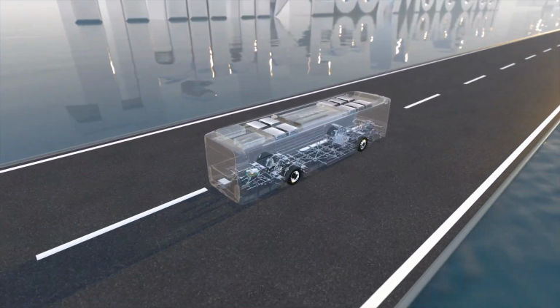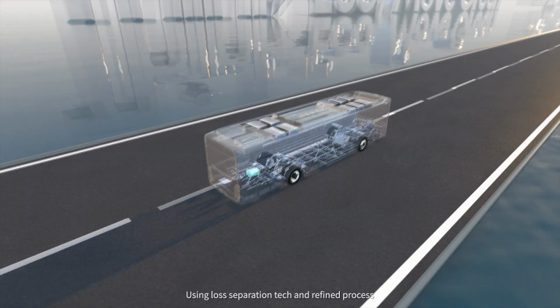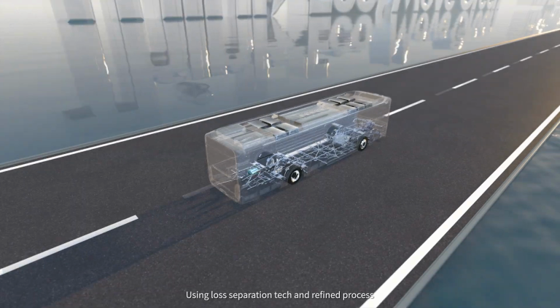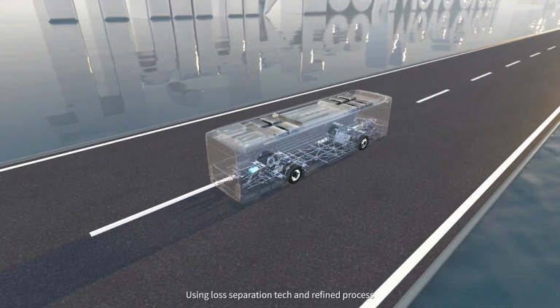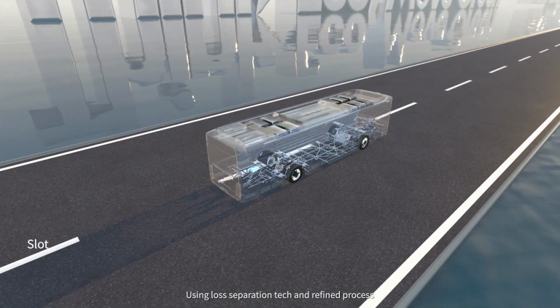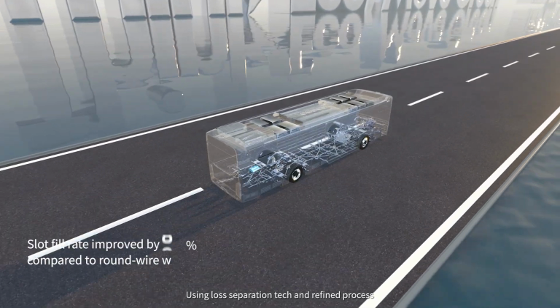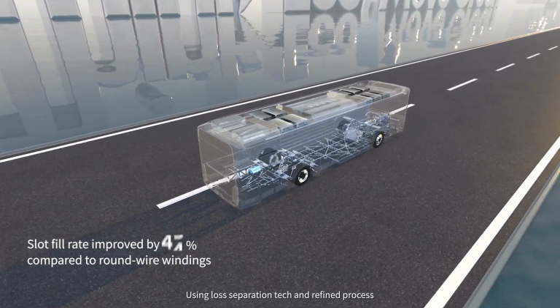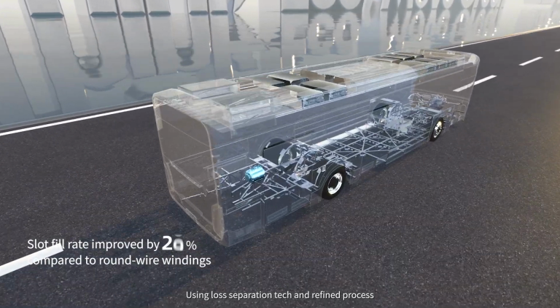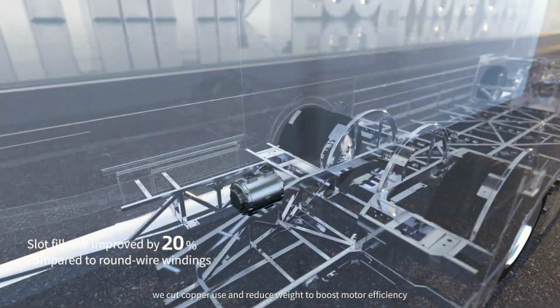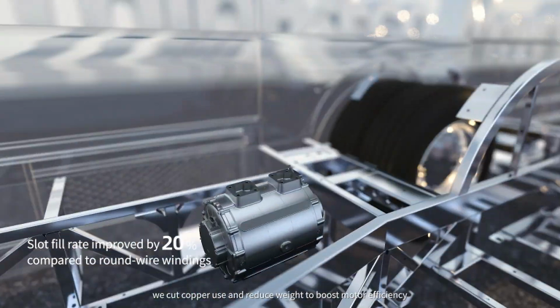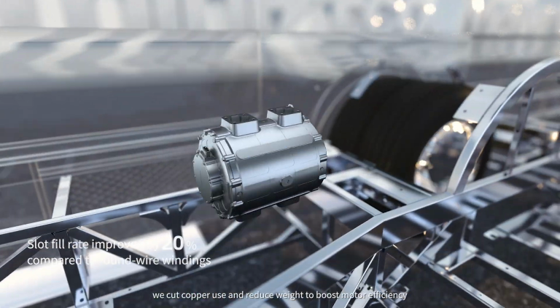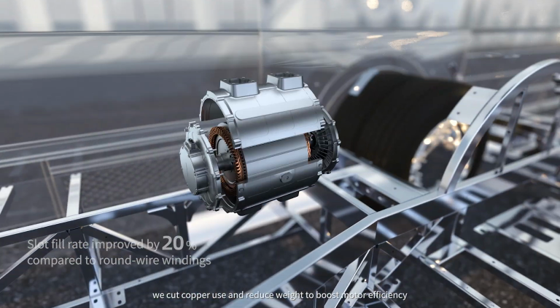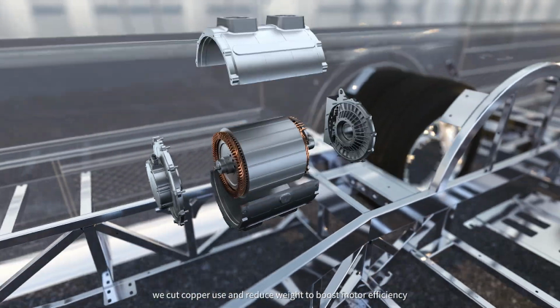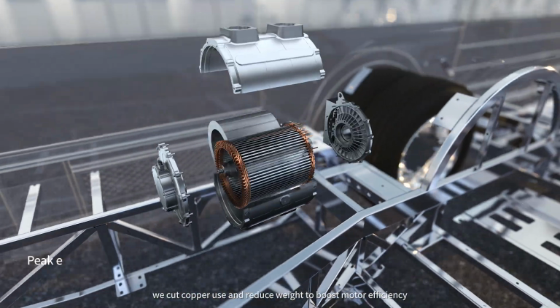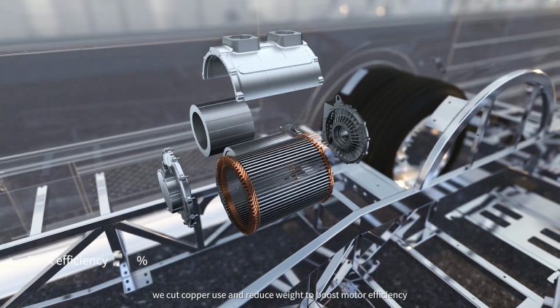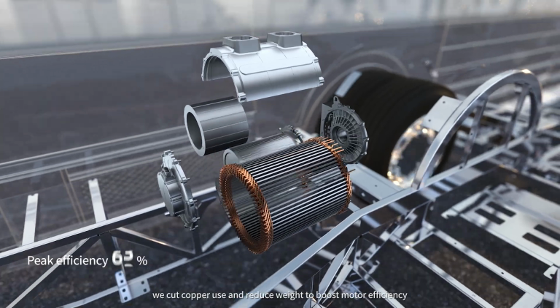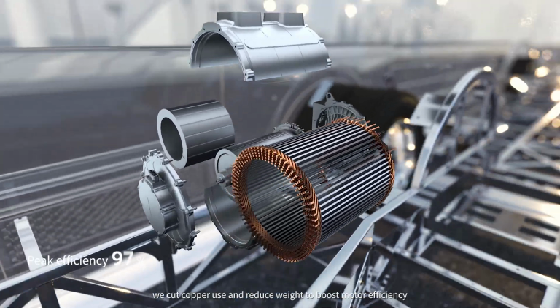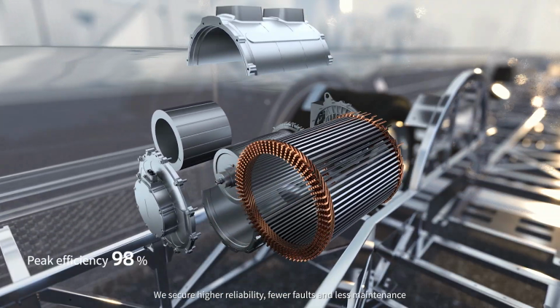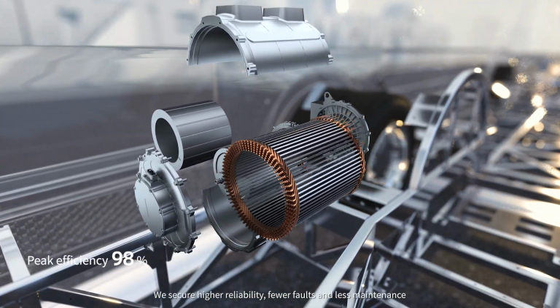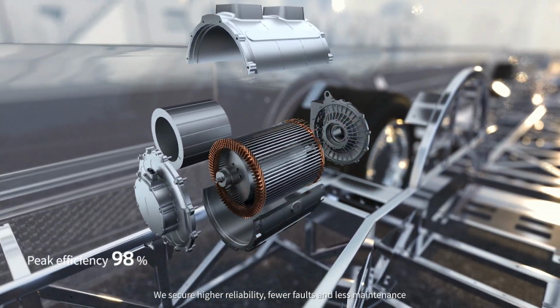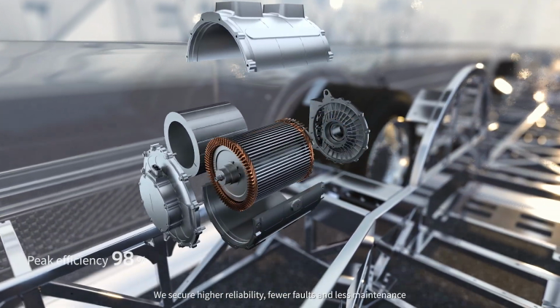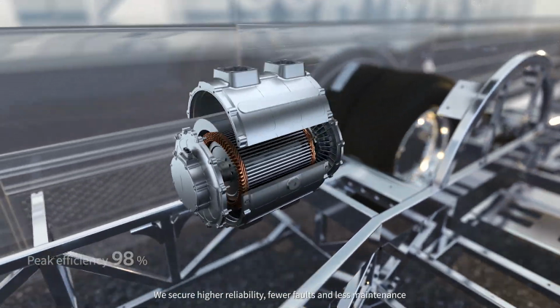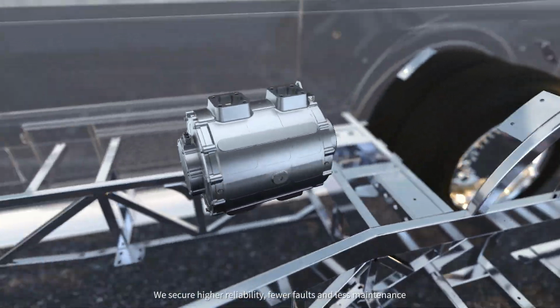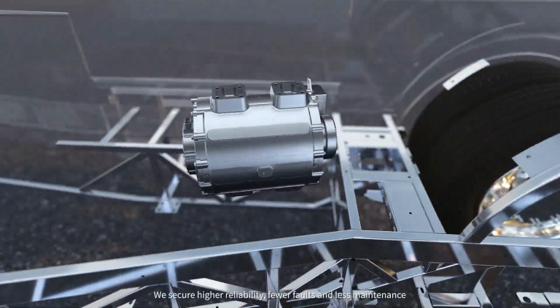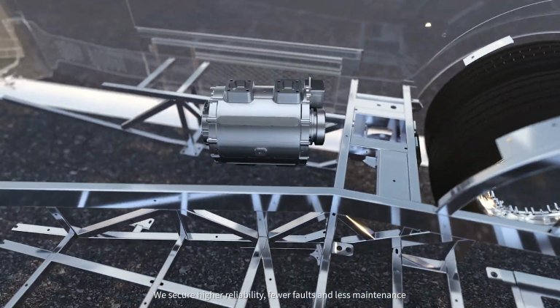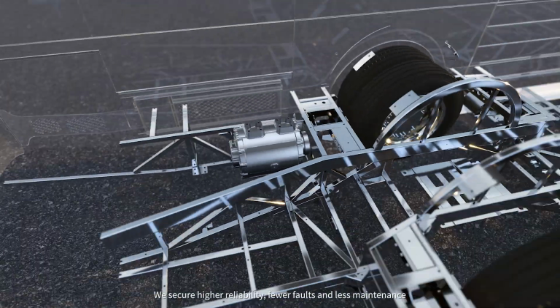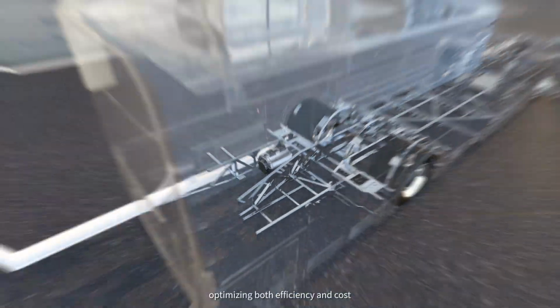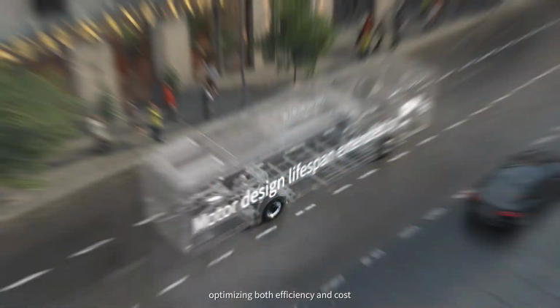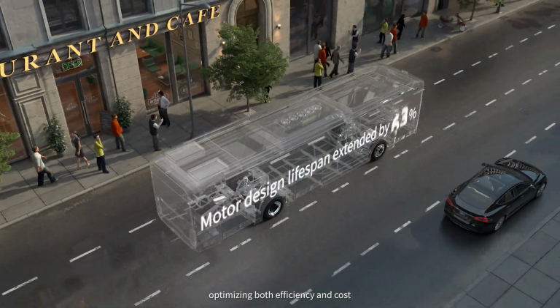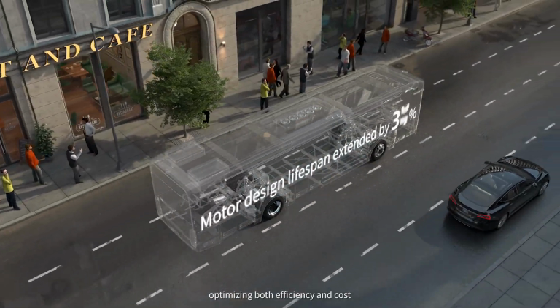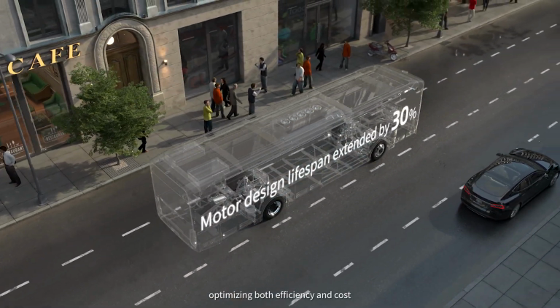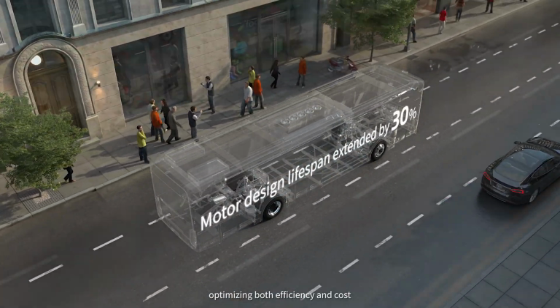Using lossless separation tech and refined processes, we cut copper use and reduce weight to boost motor efficiency. We secure higher reliability, fewer faults and less maintenance, optimizing both efficiency and cost.